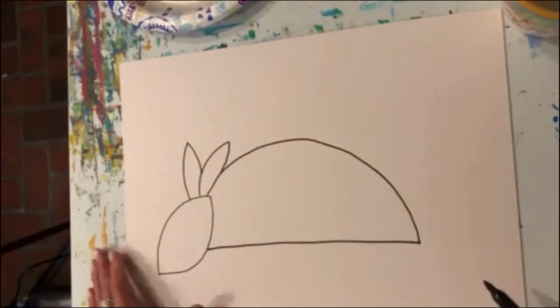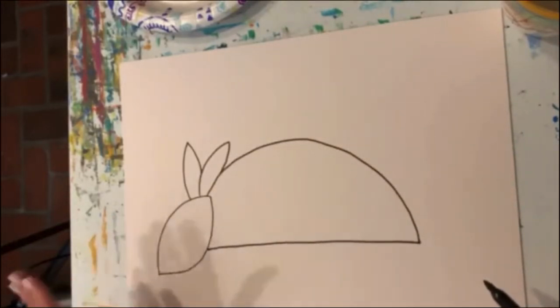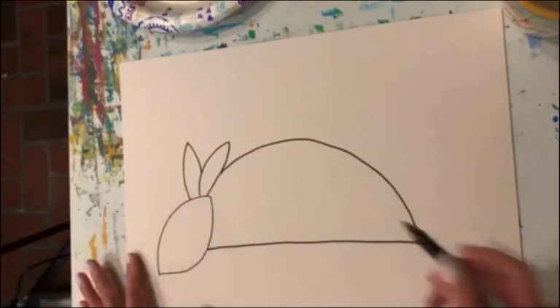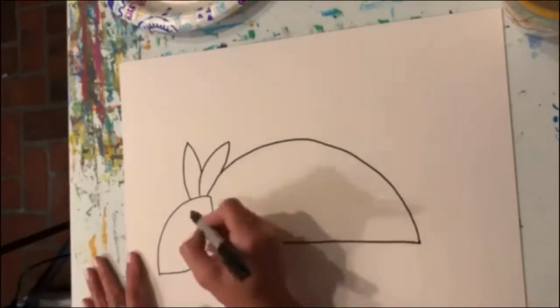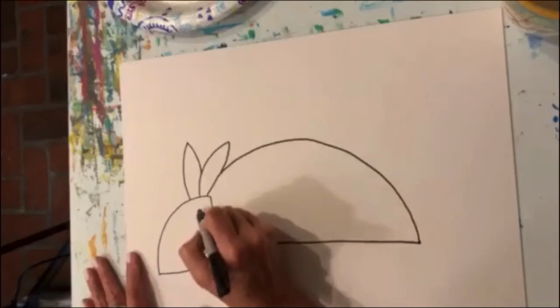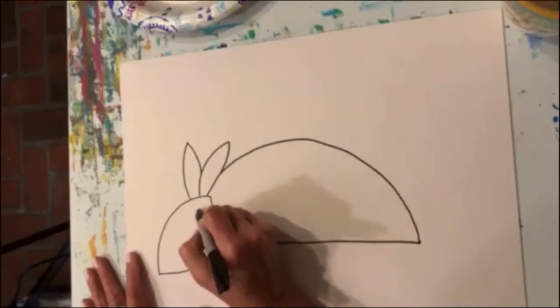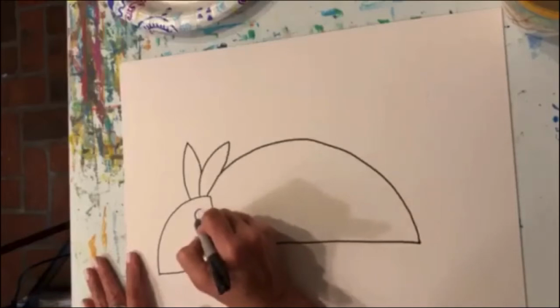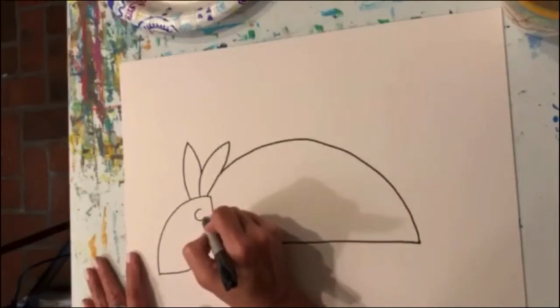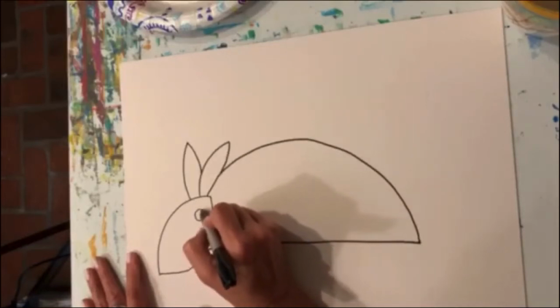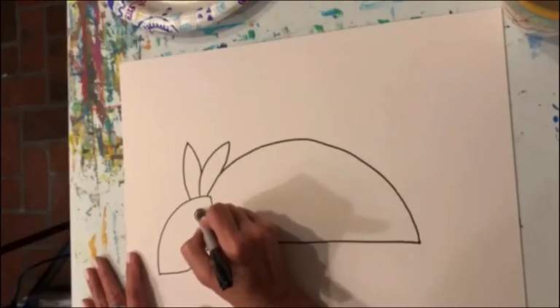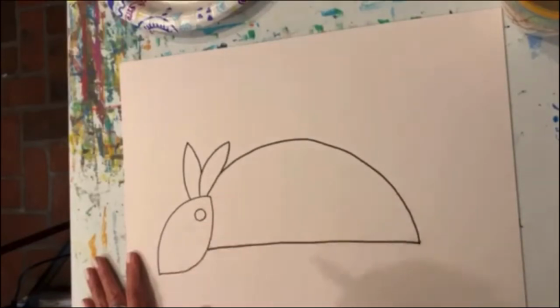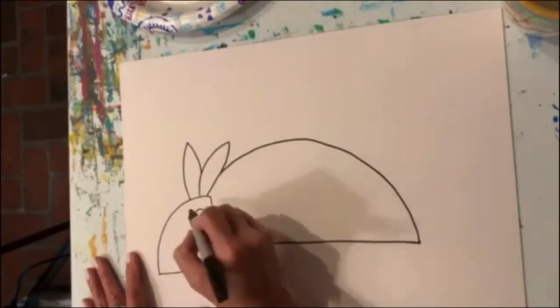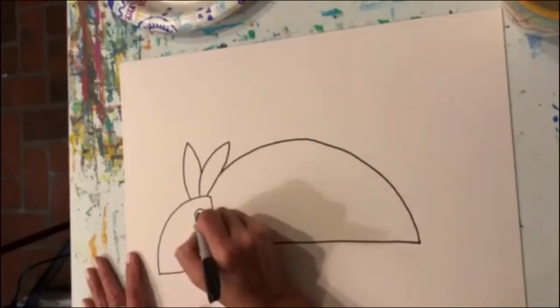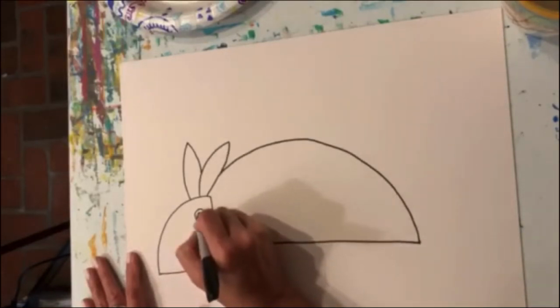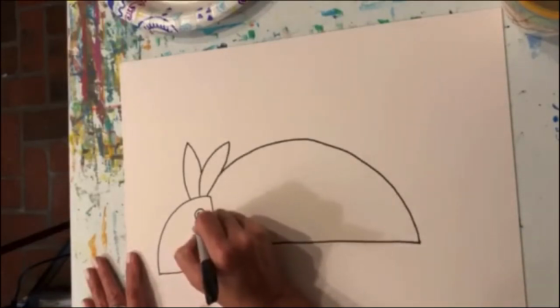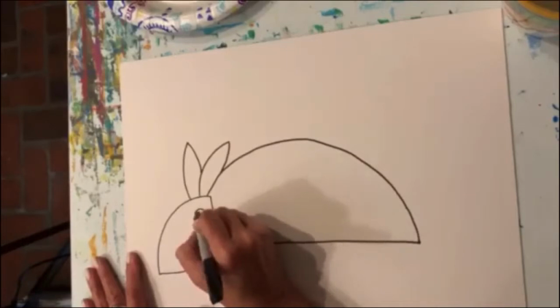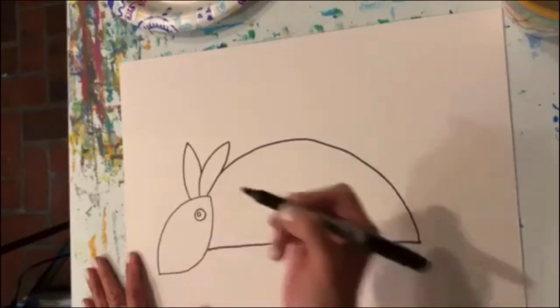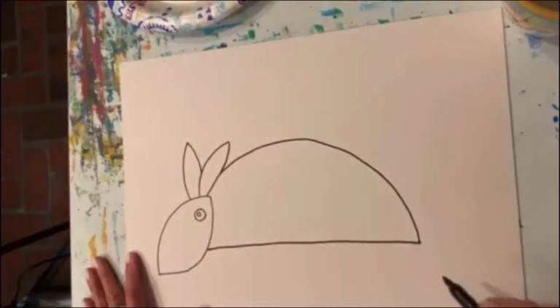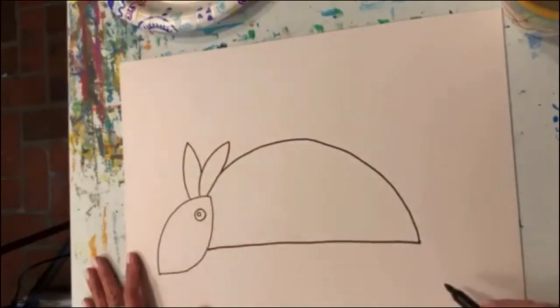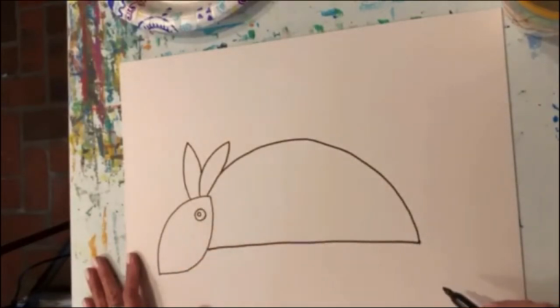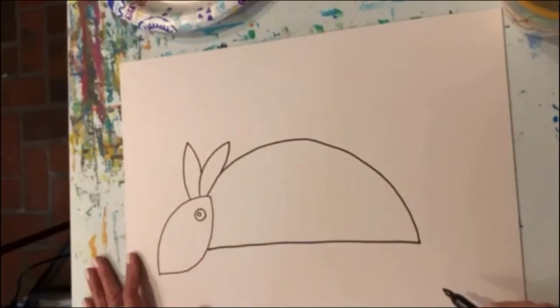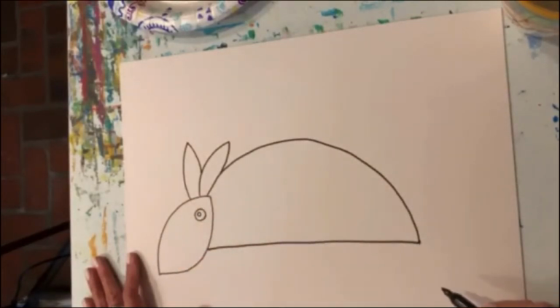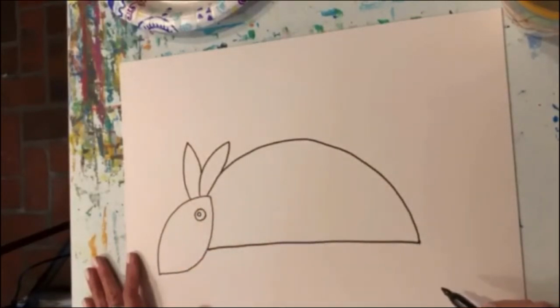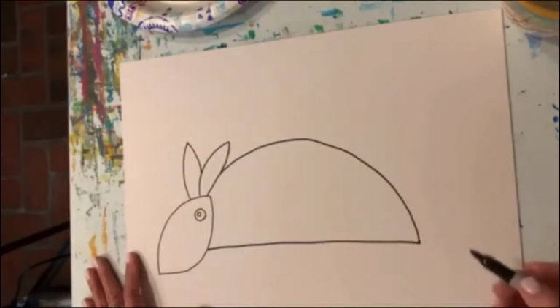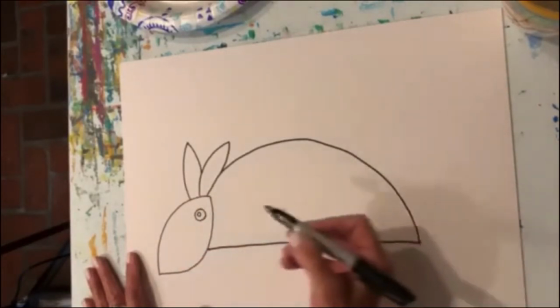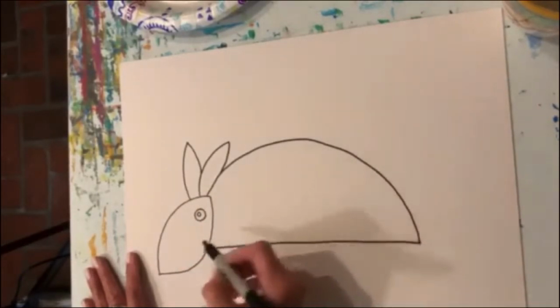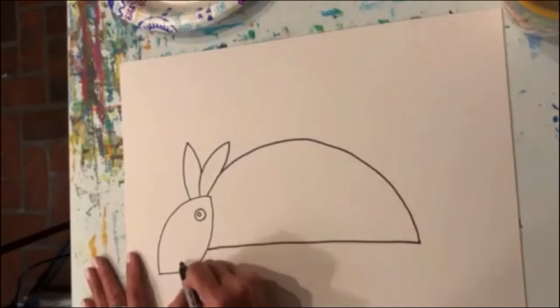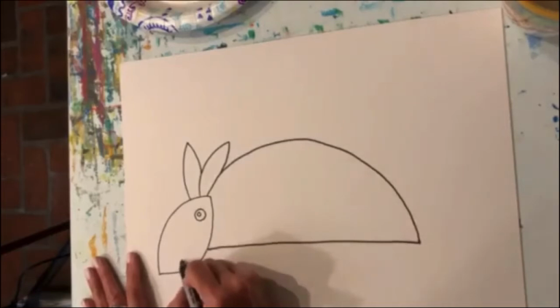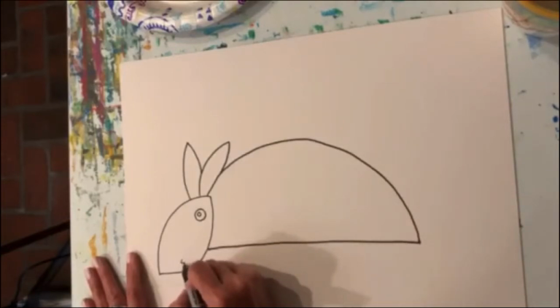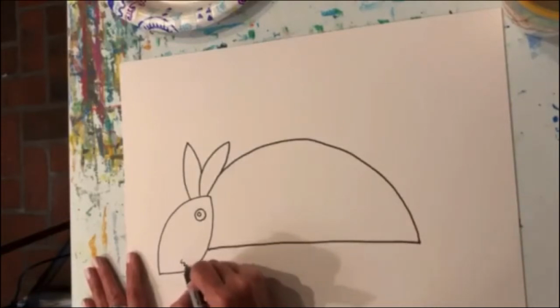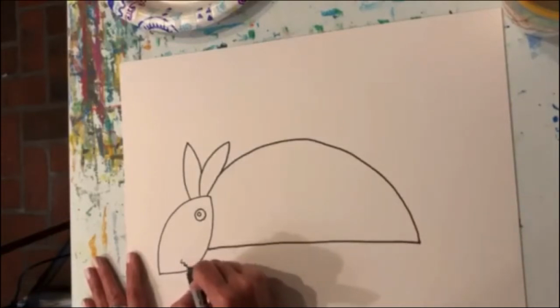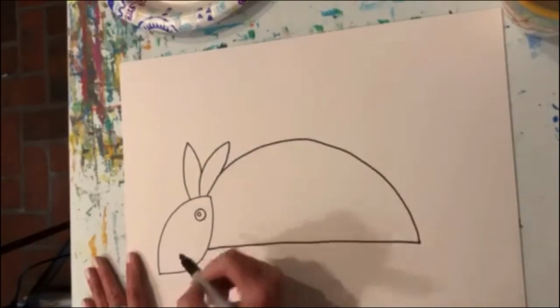While we're working on this end, let's go ahead and give our armadillo an eye — just a circle with a tiny circle inside. I think I'll go ahead and give him a mouth too. I'll give him a little zigzag mouth.